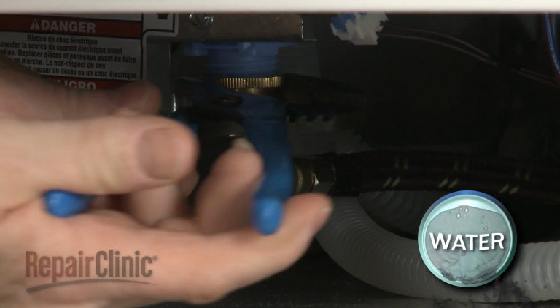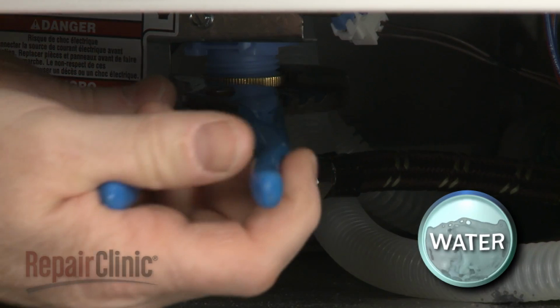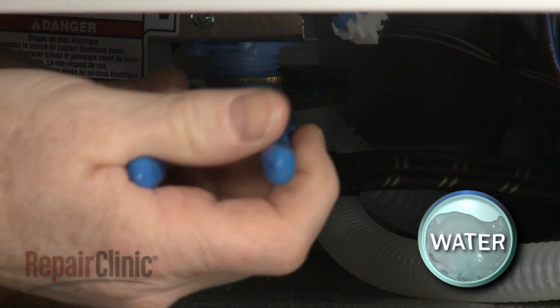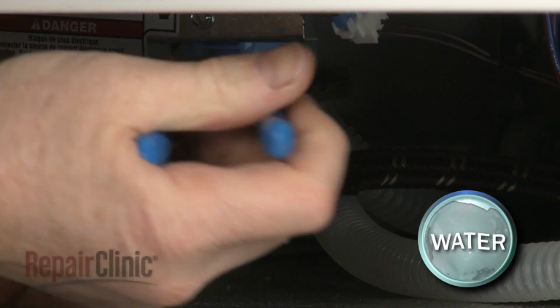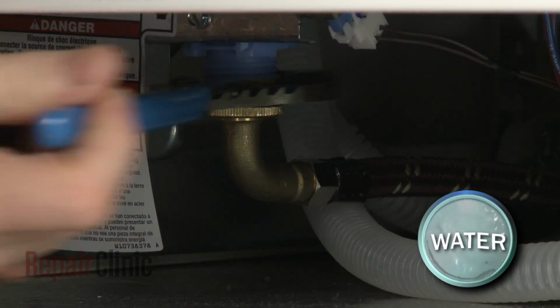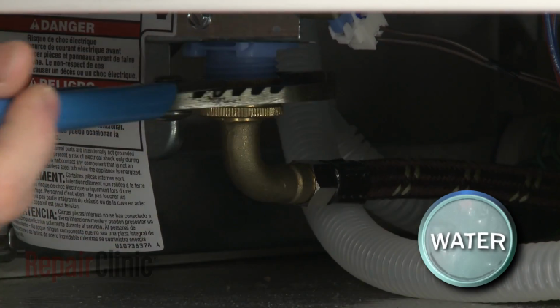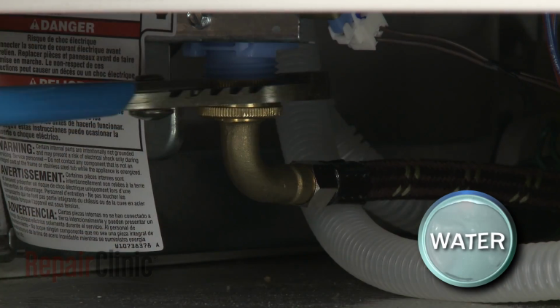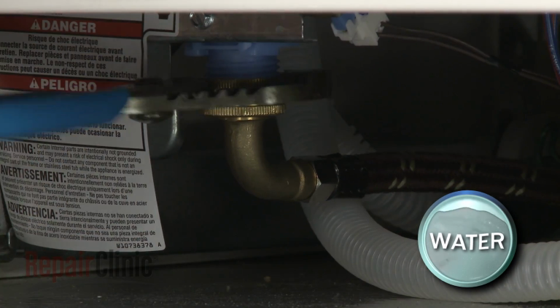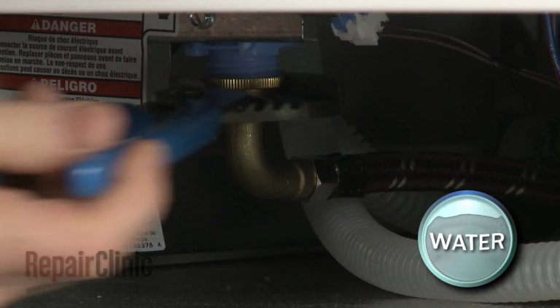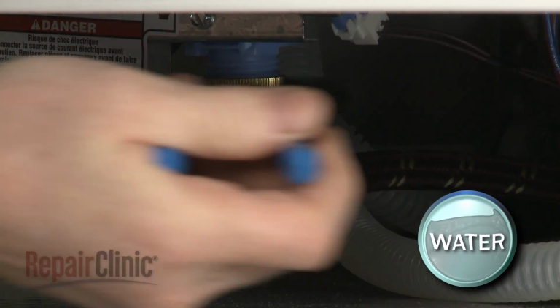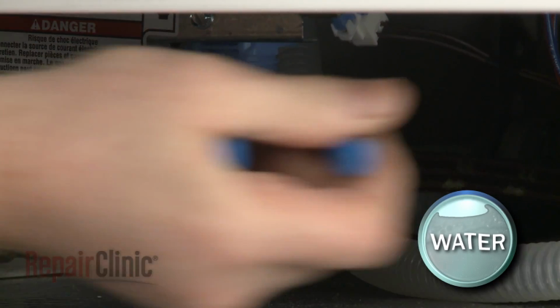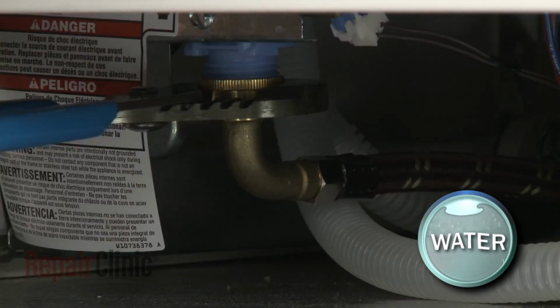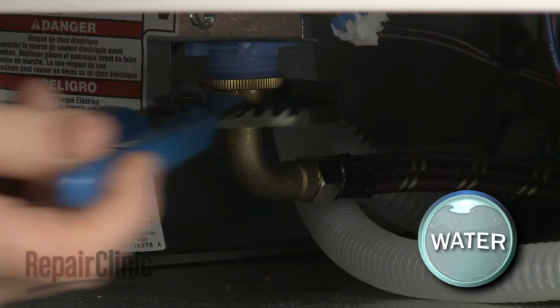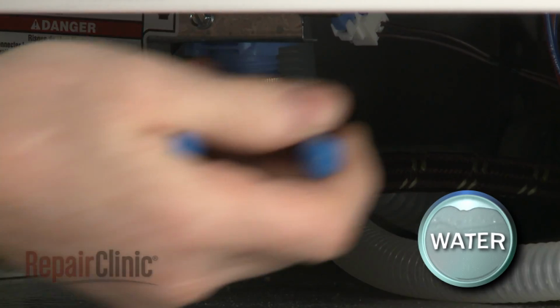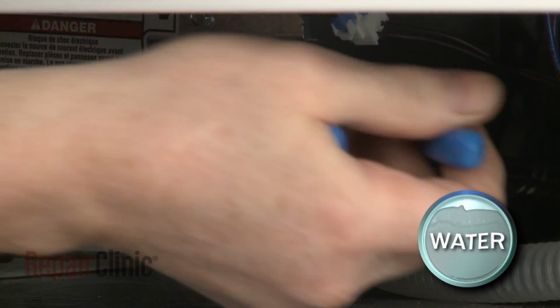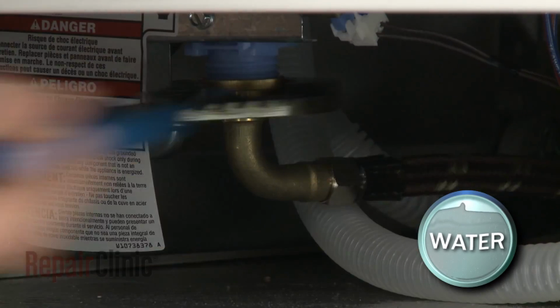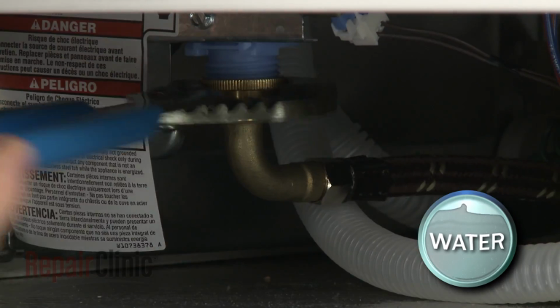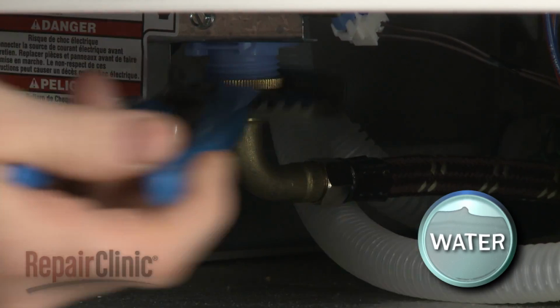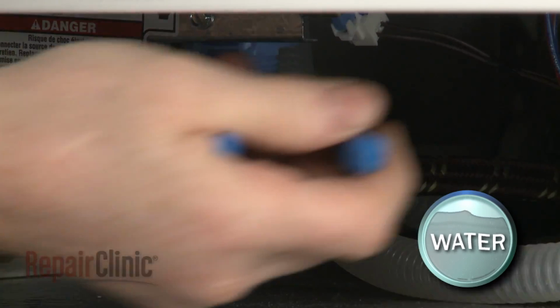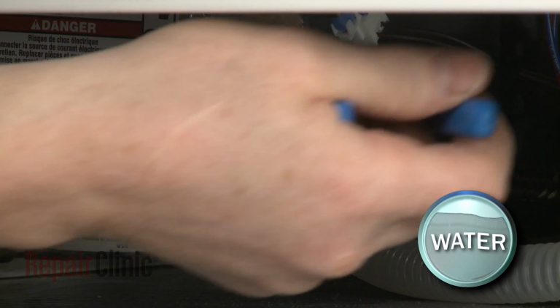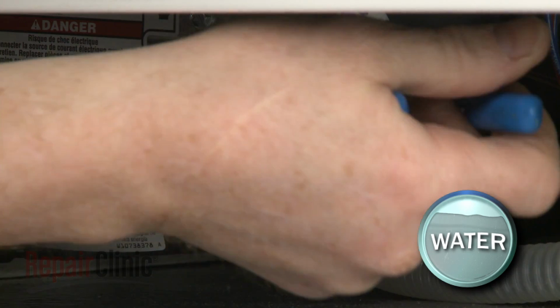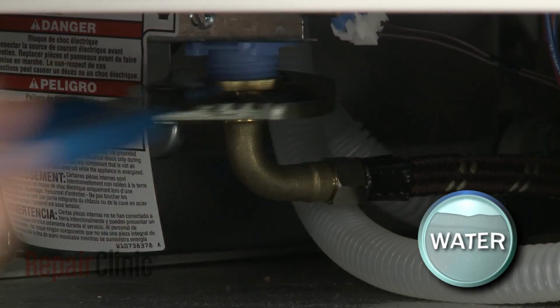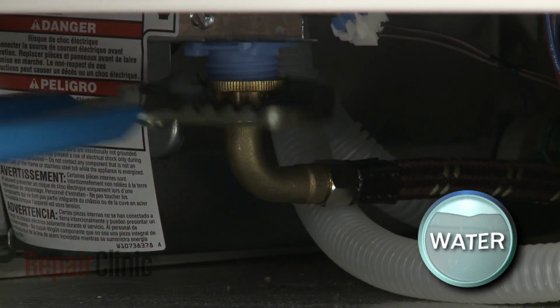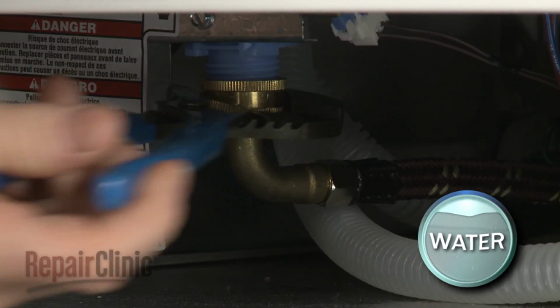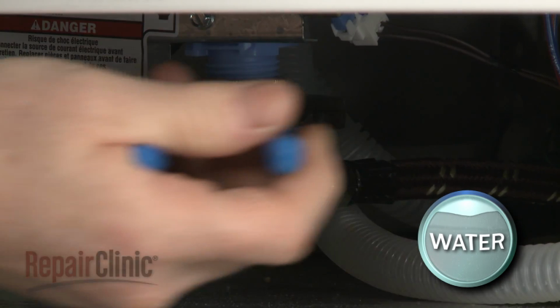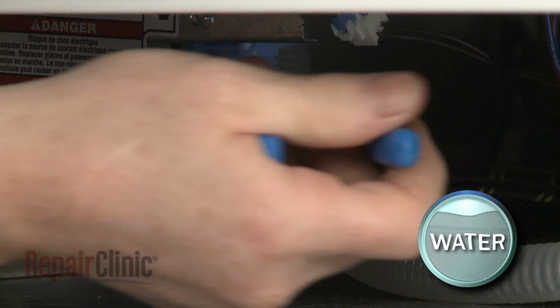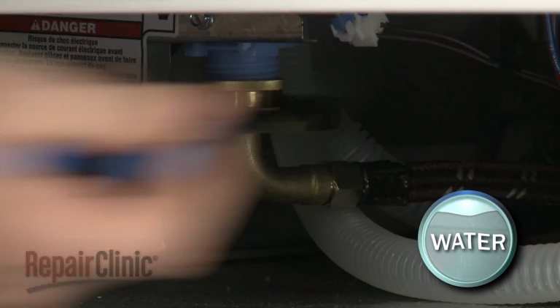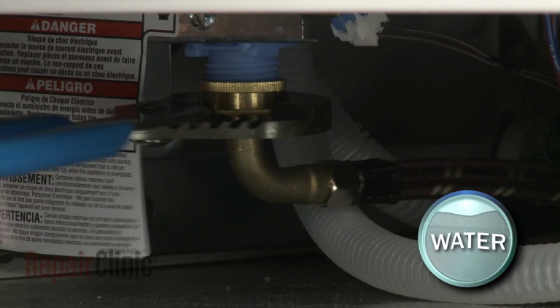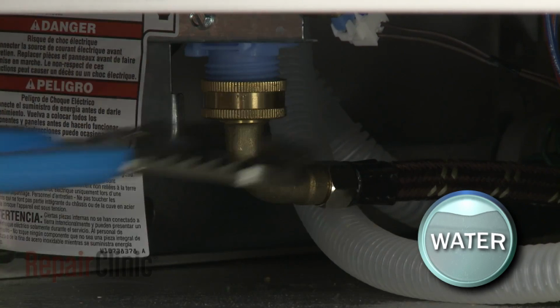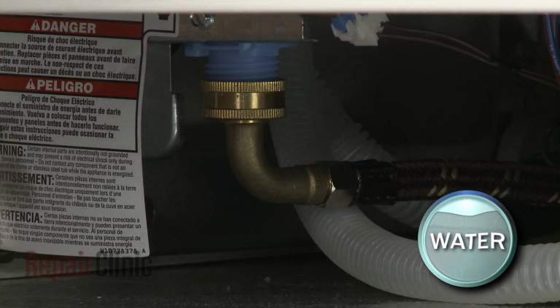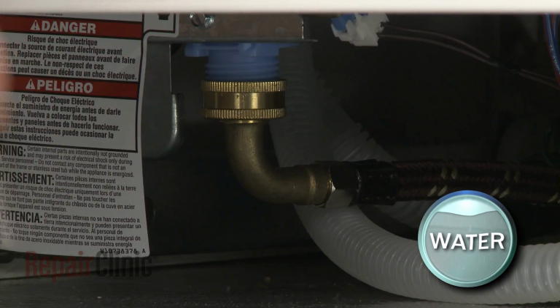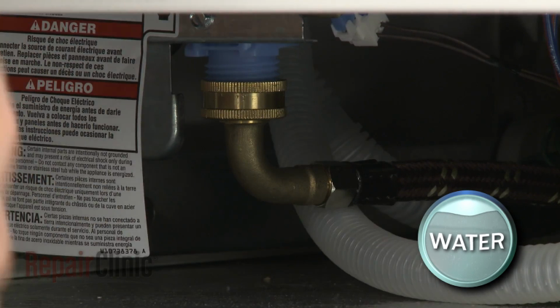Use channel lock pliers to unthread the water supply line elbow fitting from the inlet valve. Be prepared for some water to spill.